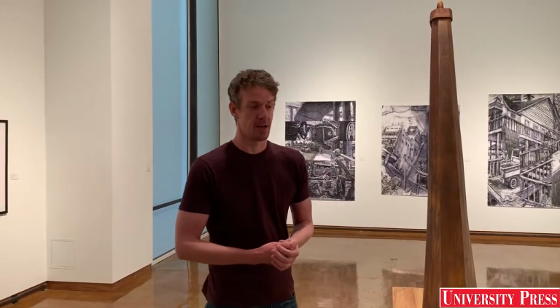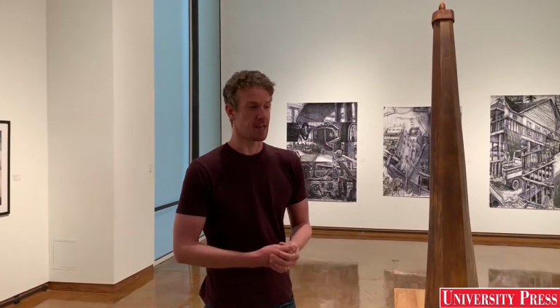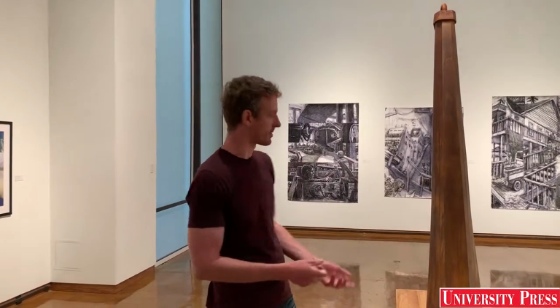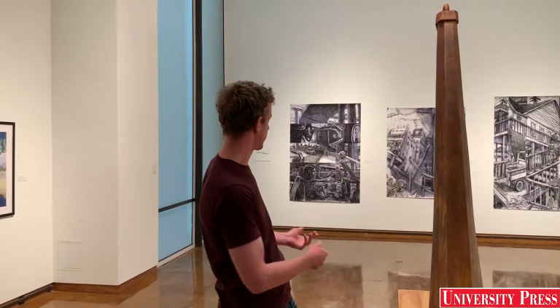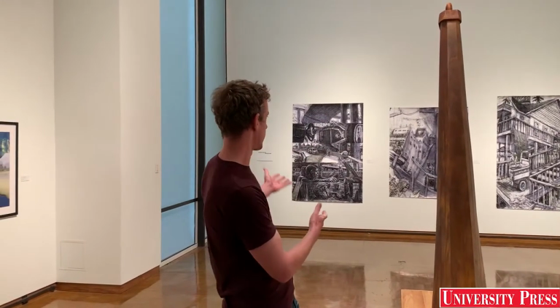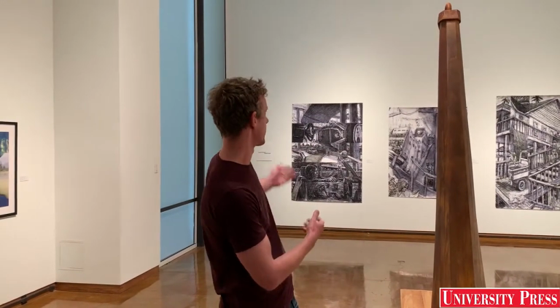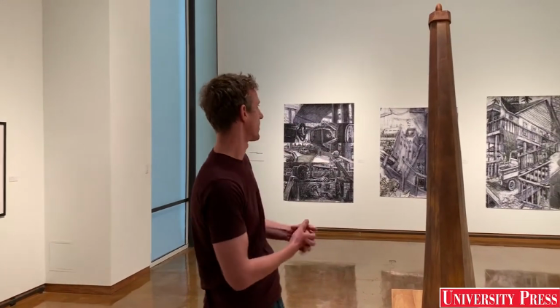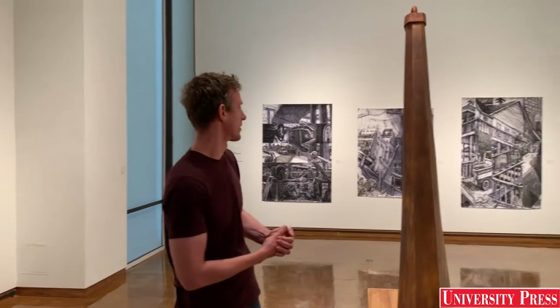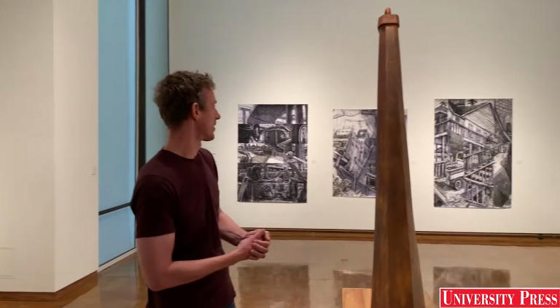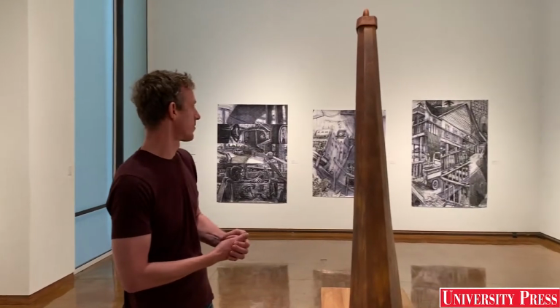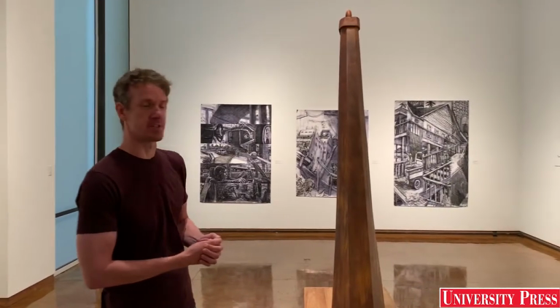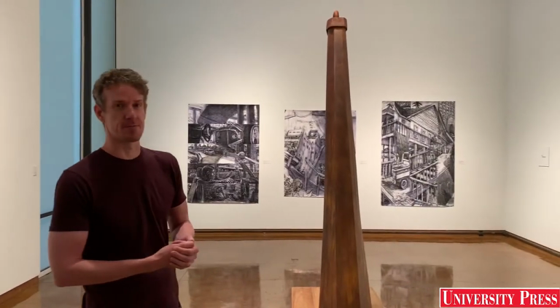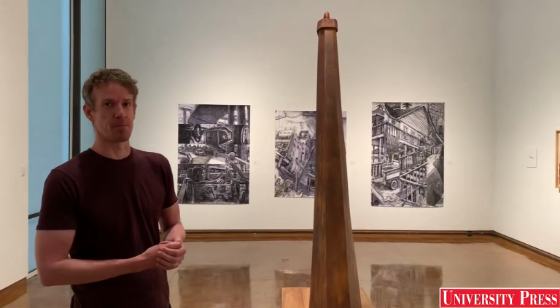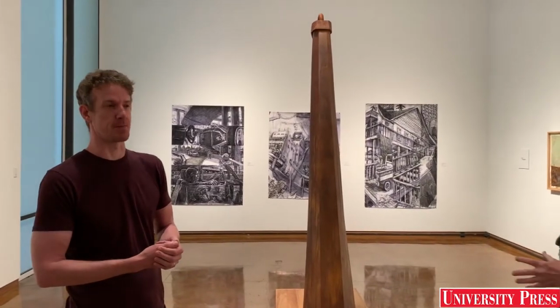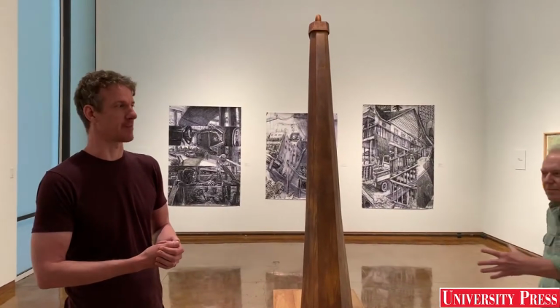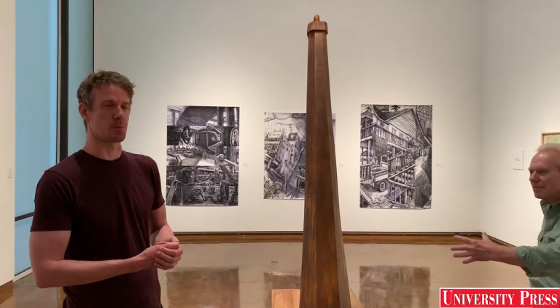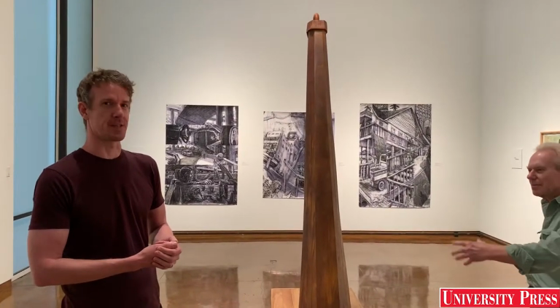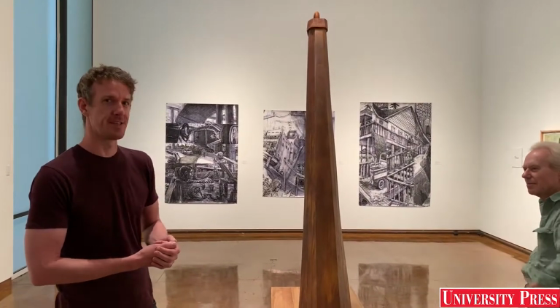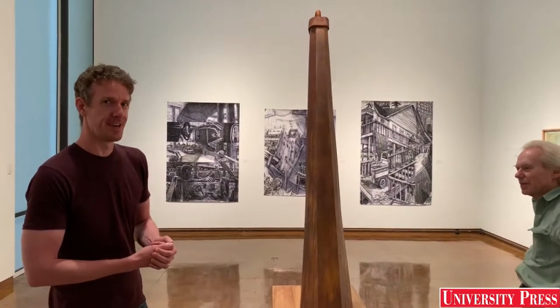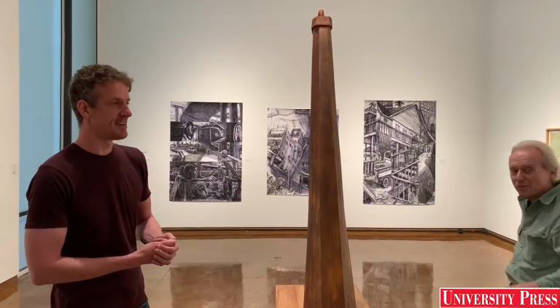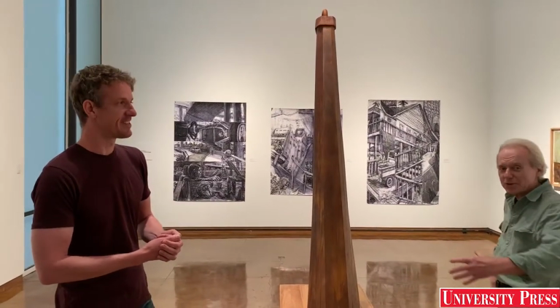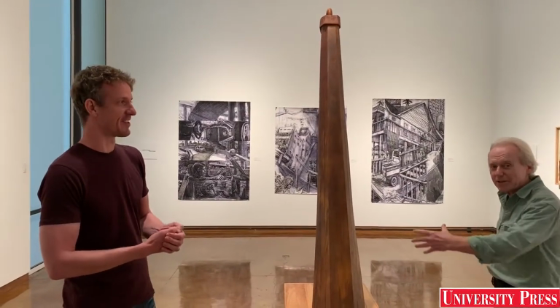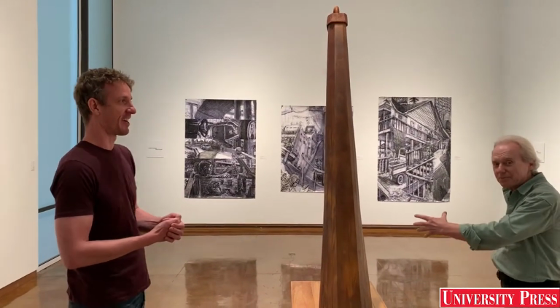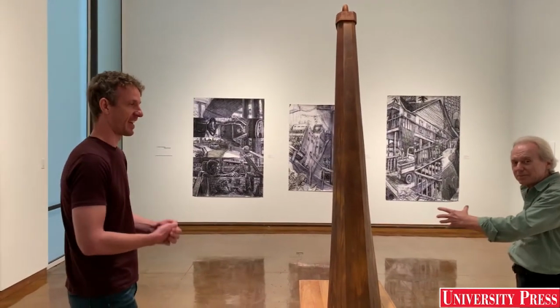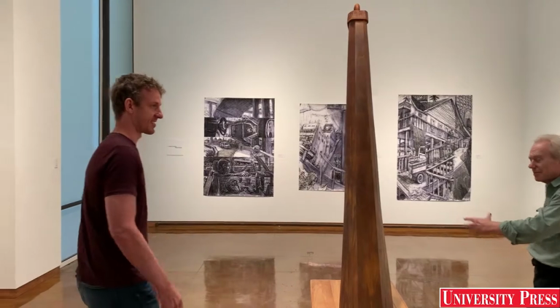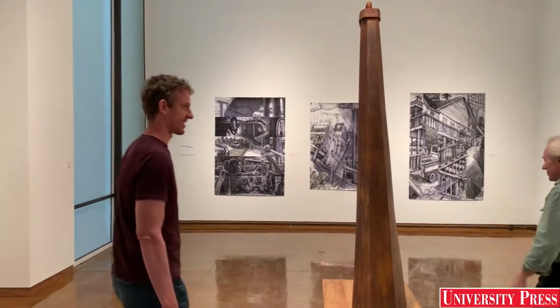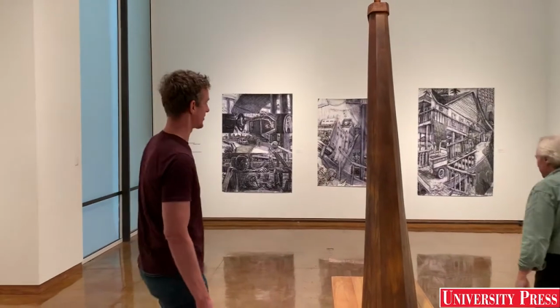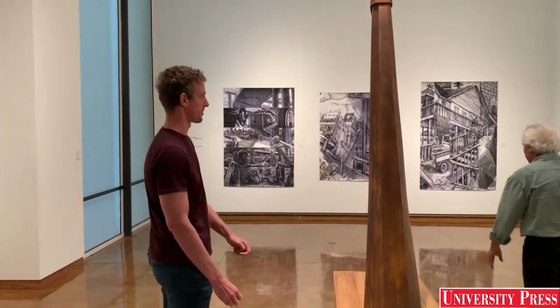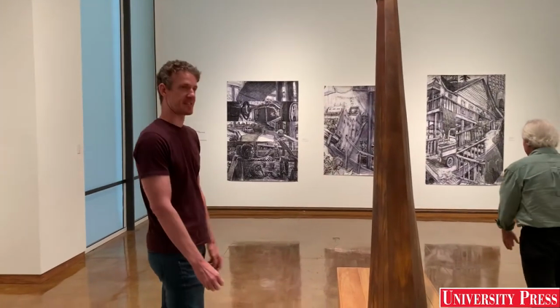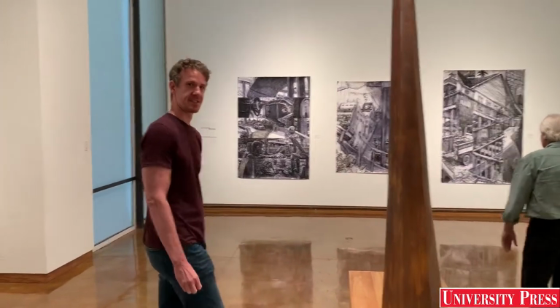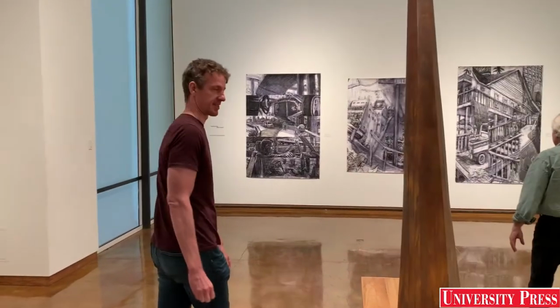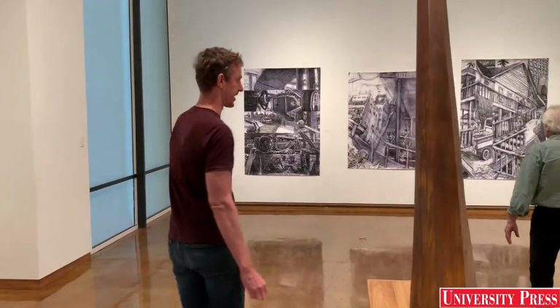These drawings here I just mailed back from Japan, so I haven't had the chance to actually show them in the States just yet.